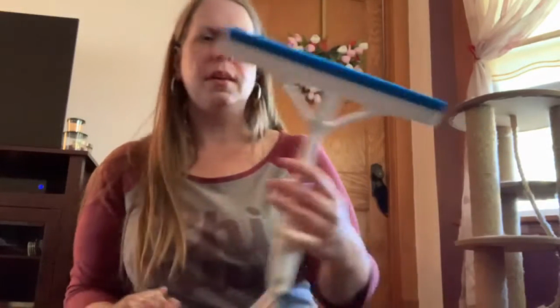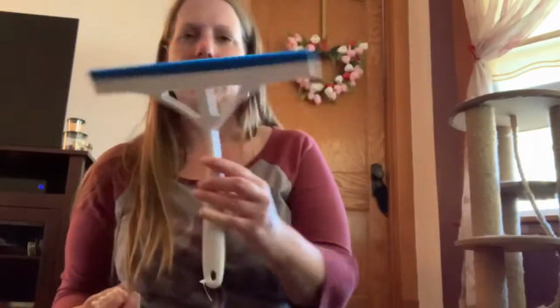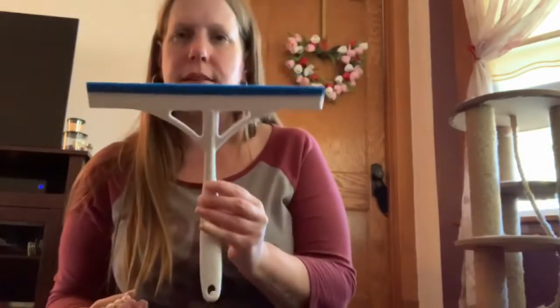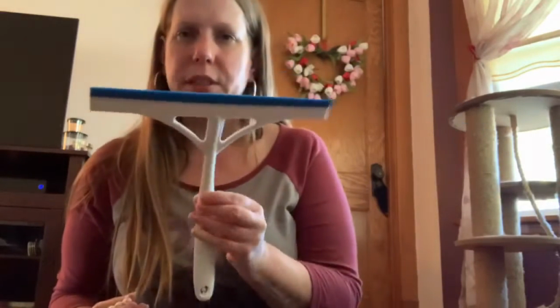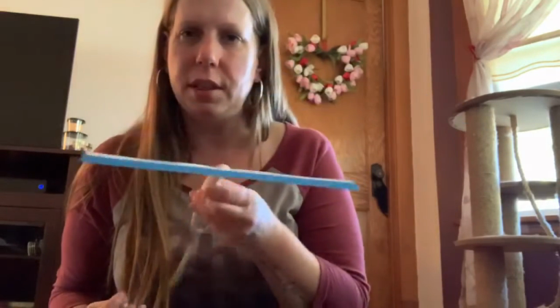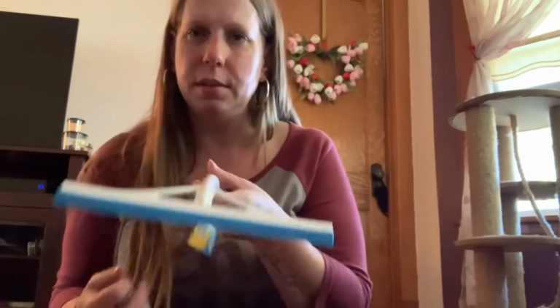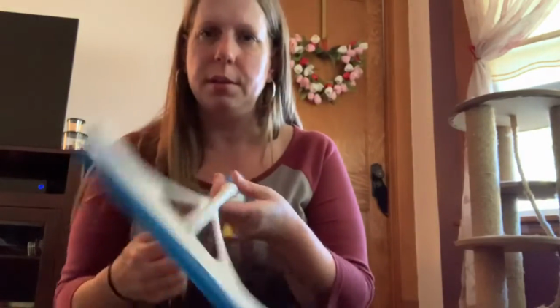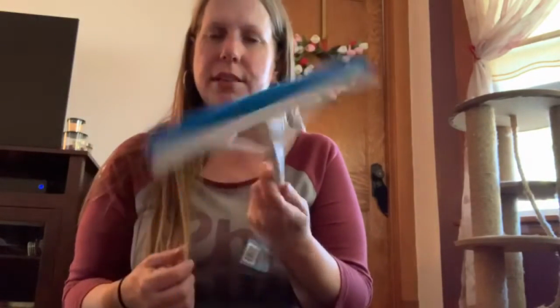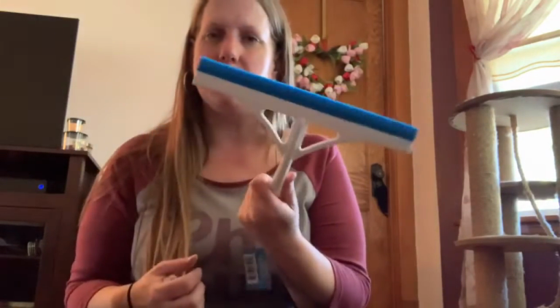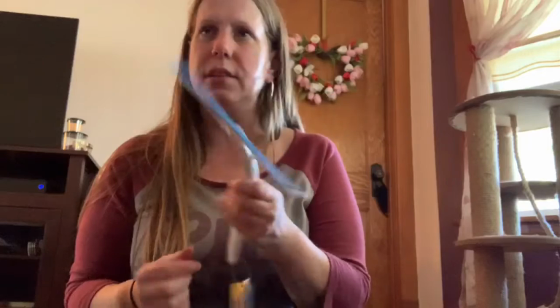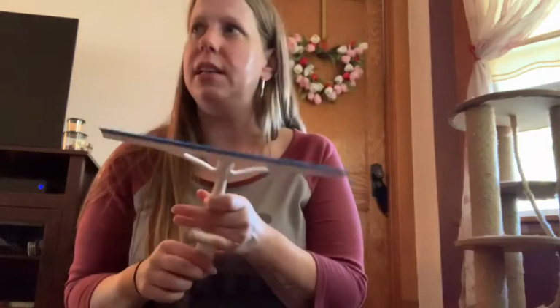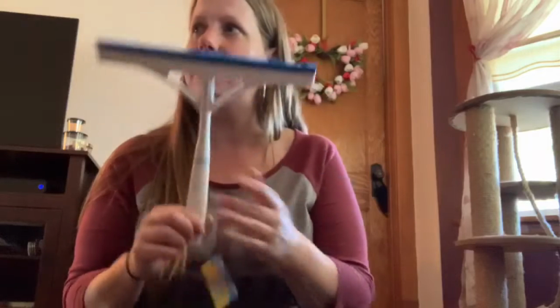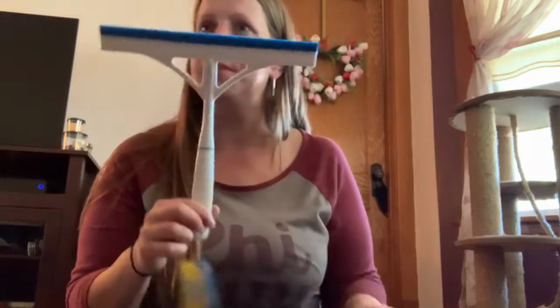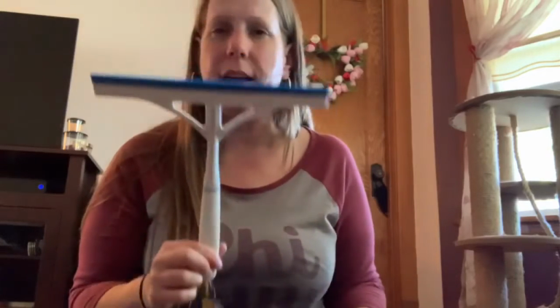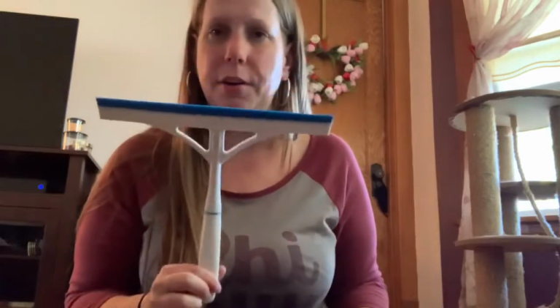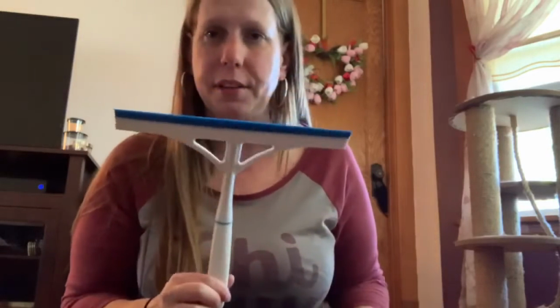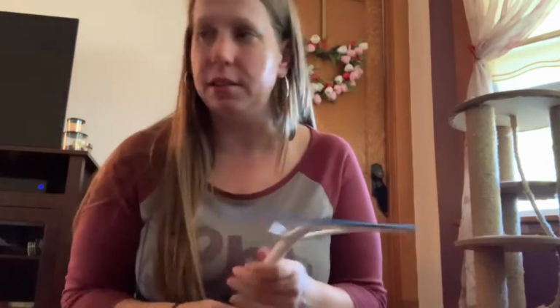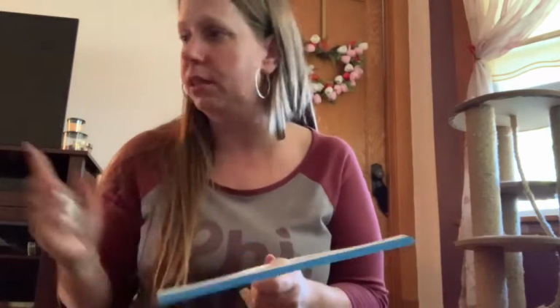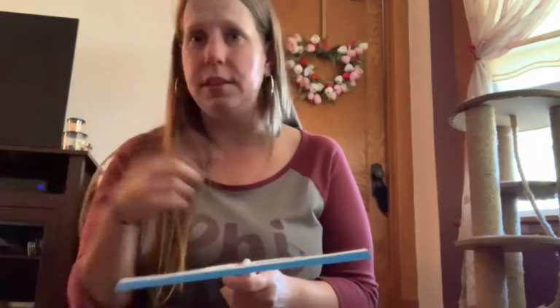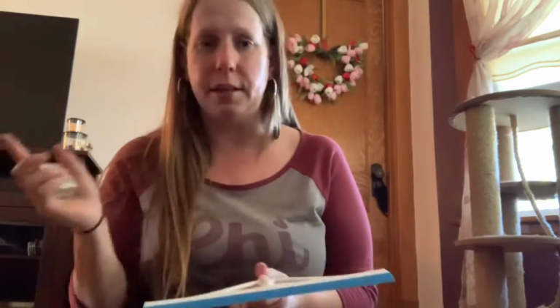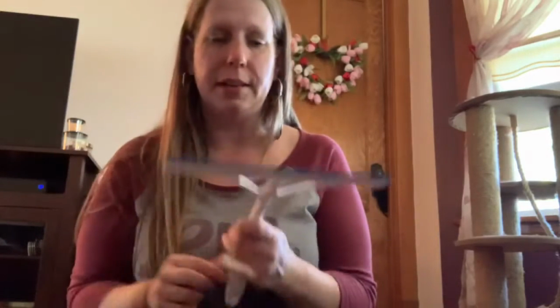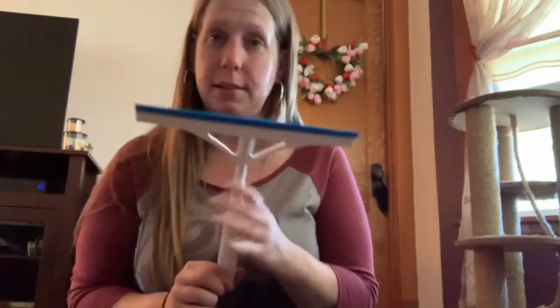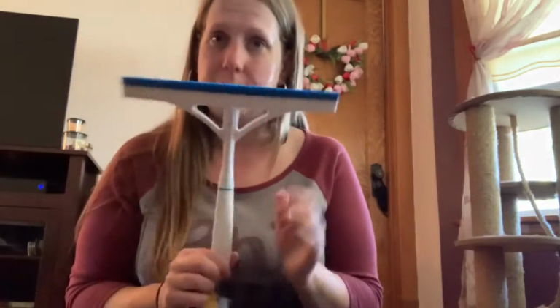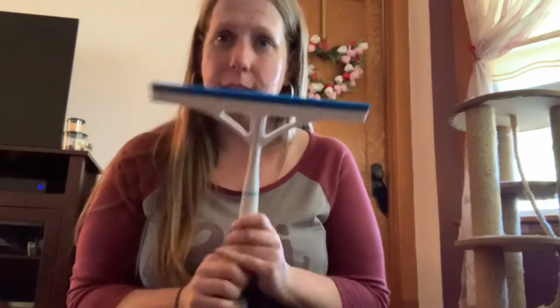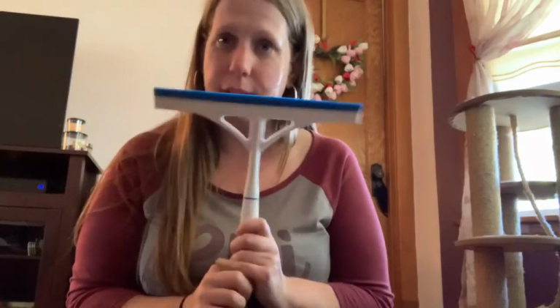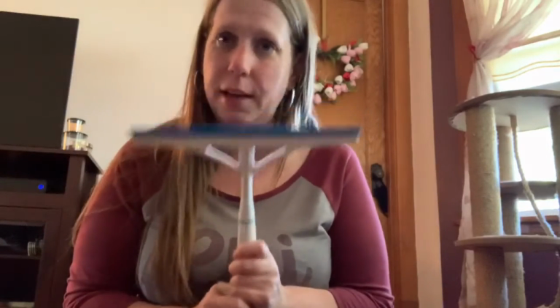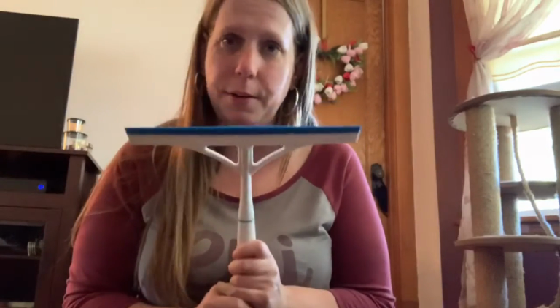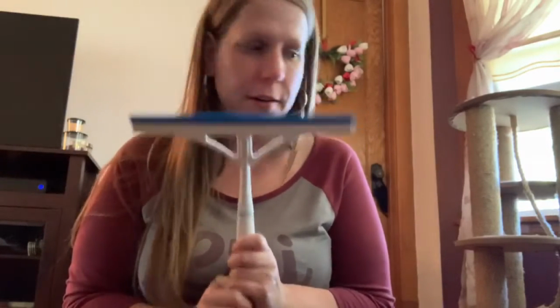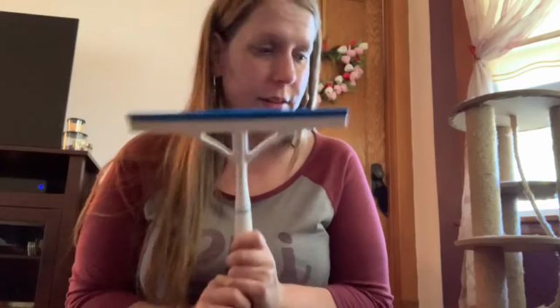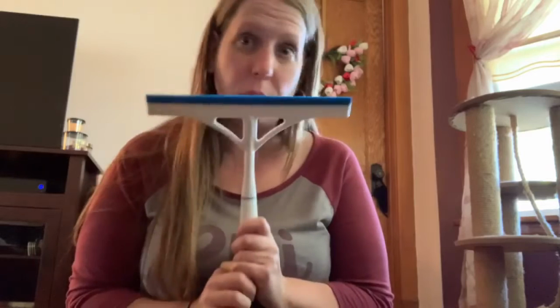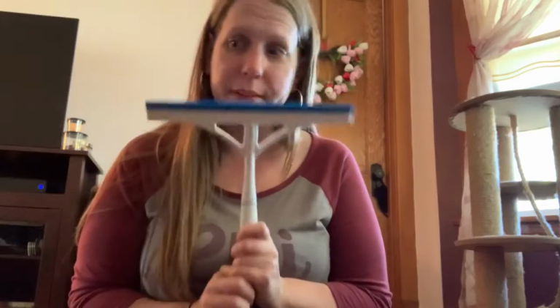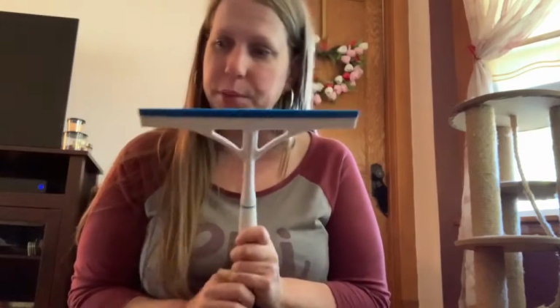I got this squeegee thing, because I saw someone say it helps get cat hair off things, and as you guys know, I have cats and I have cat hair. I'm hoping this works.